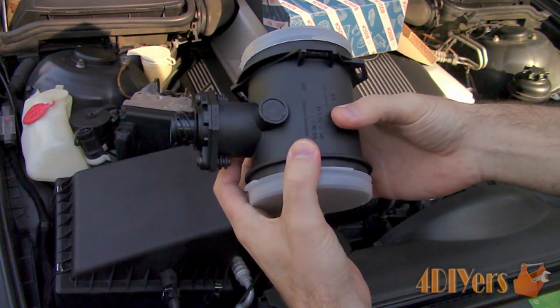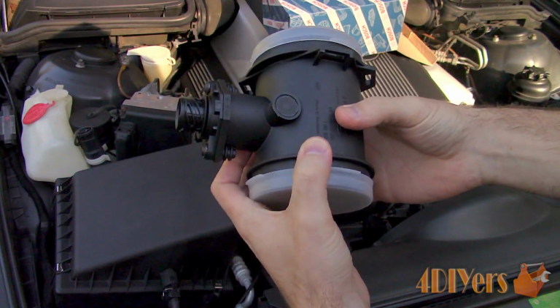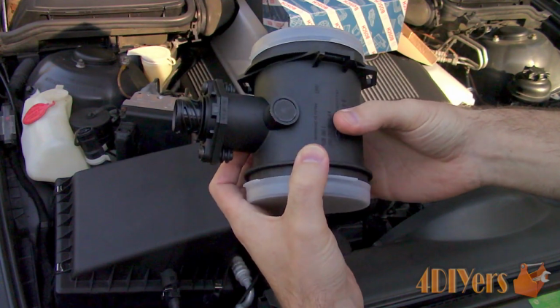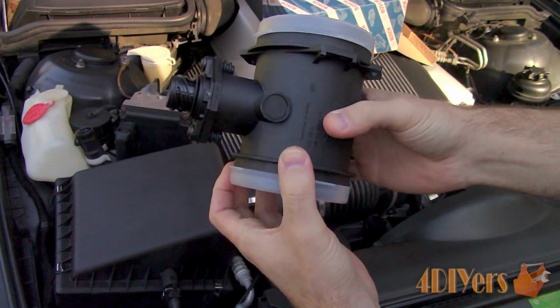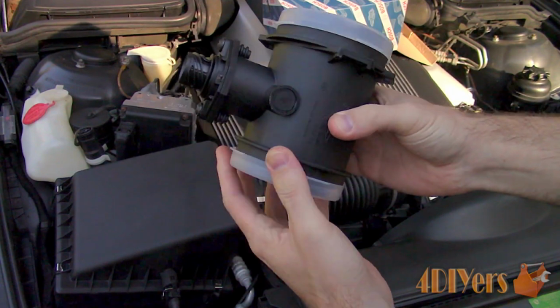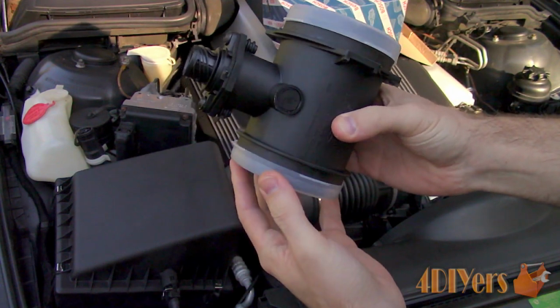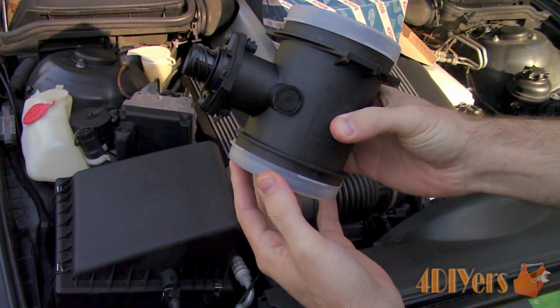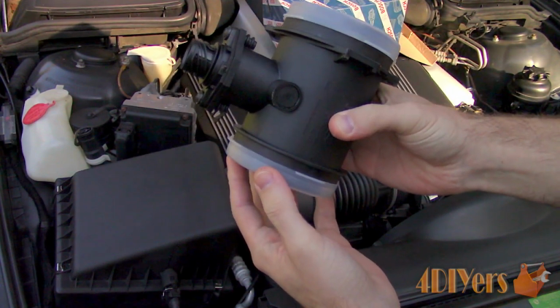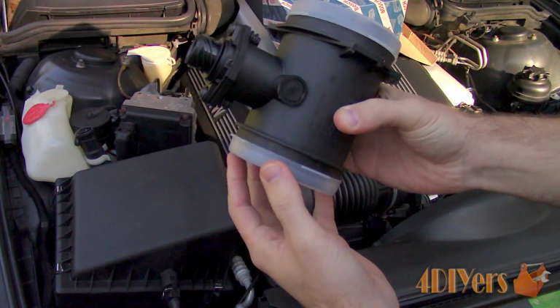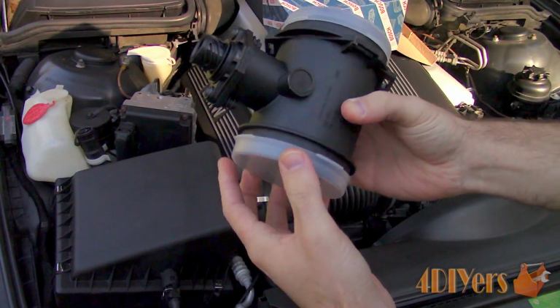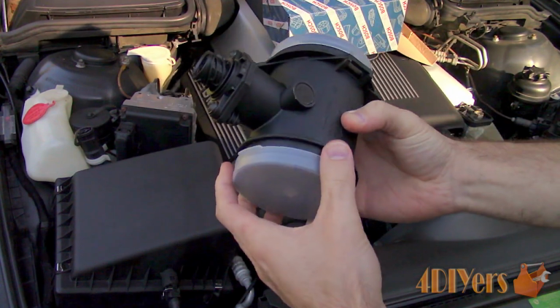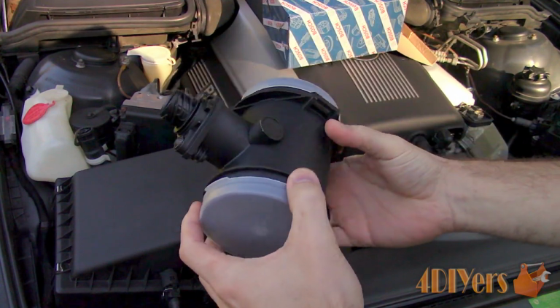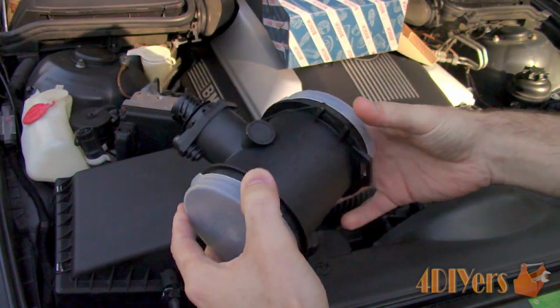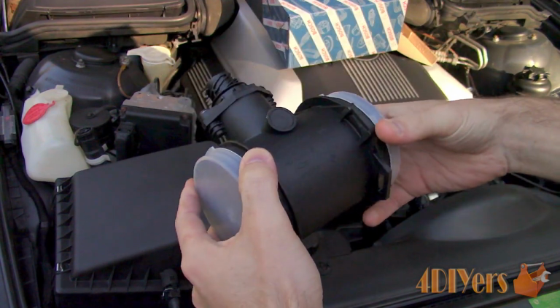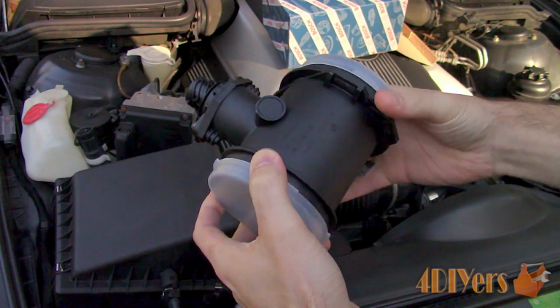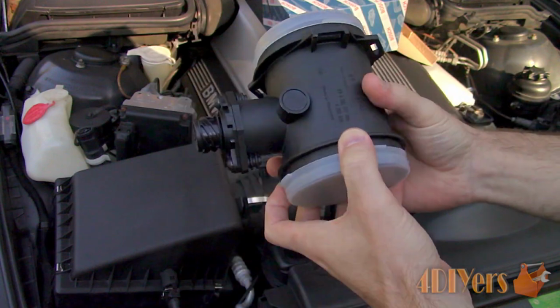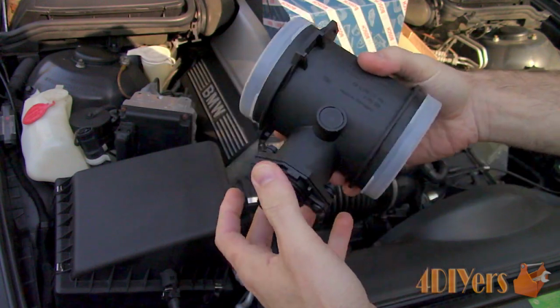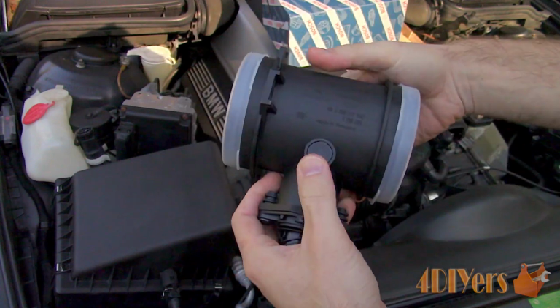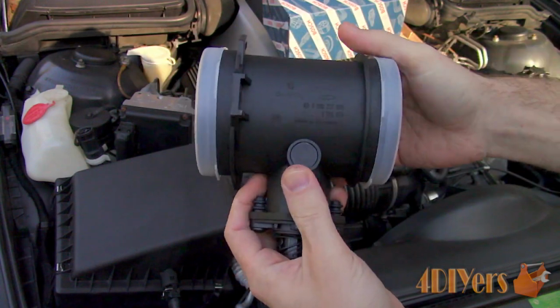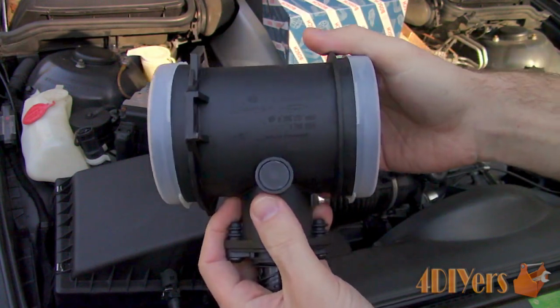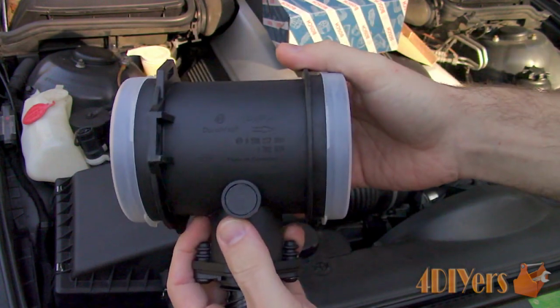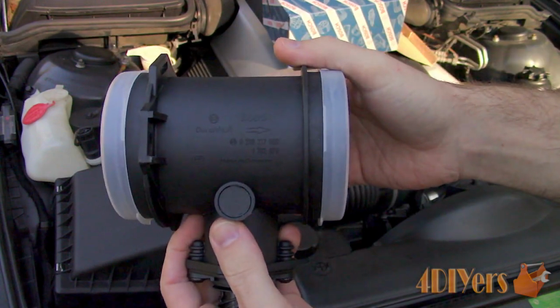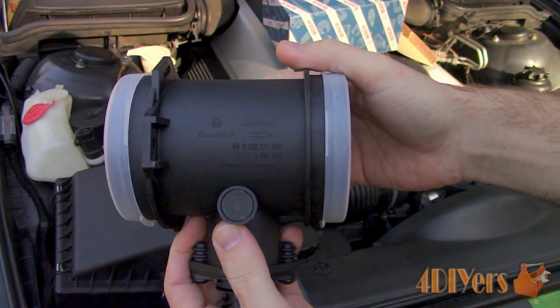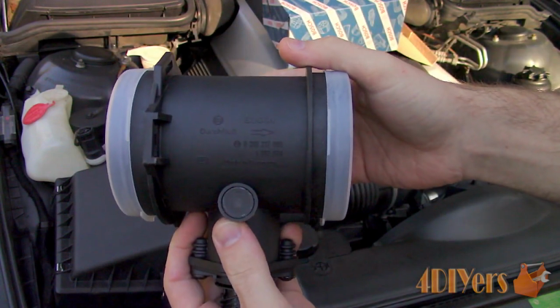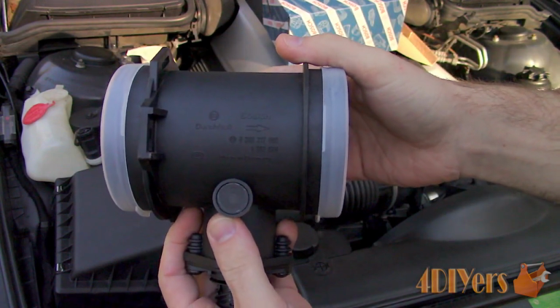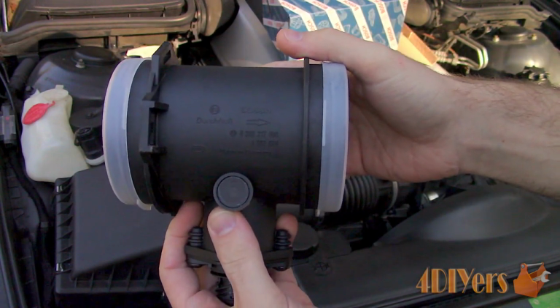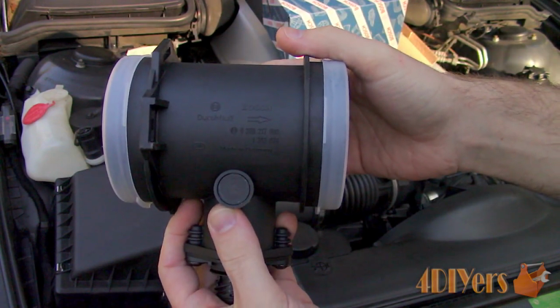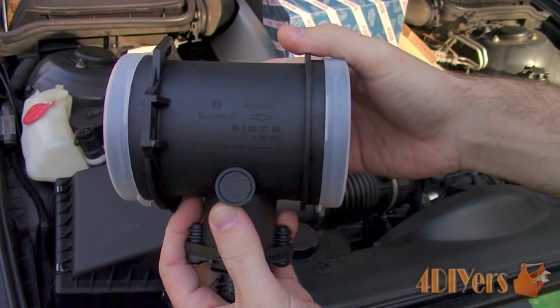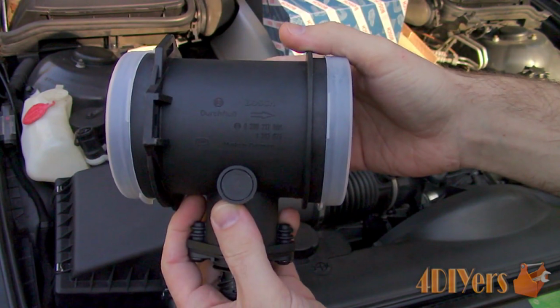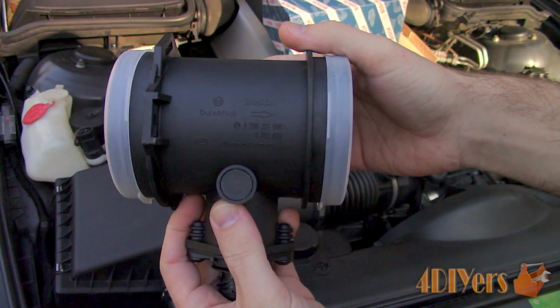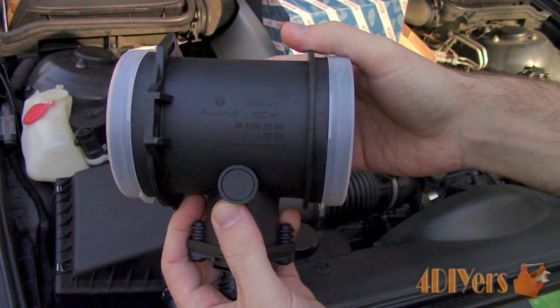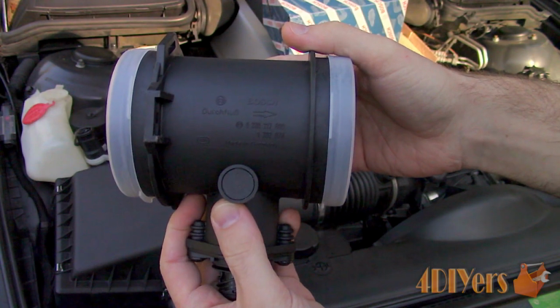This will lead to hard starts, stumbling at idle or throughout the RPM range, poor performance, poor fuel economy, hesitations, and perhaps engine stalling.